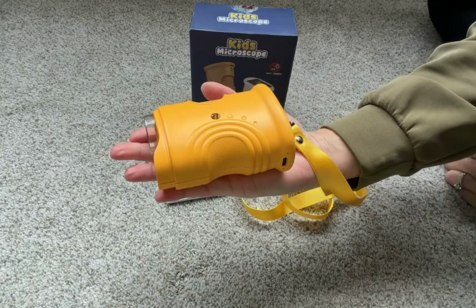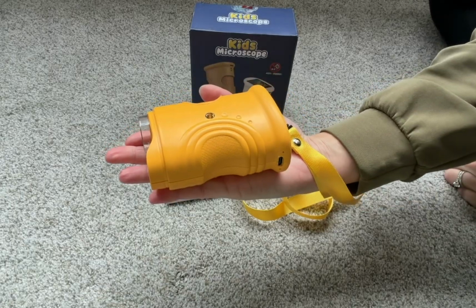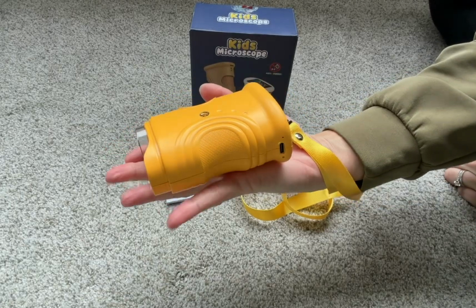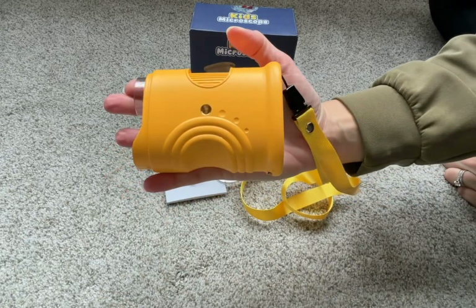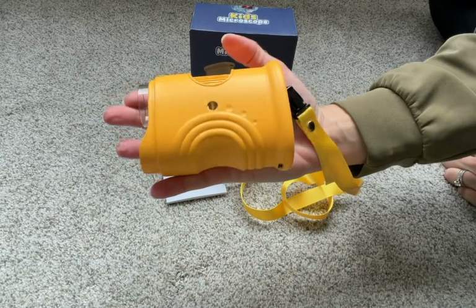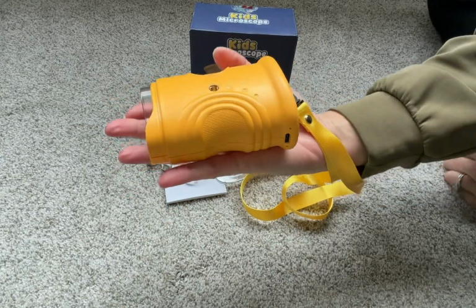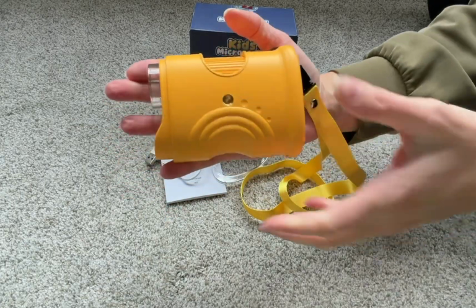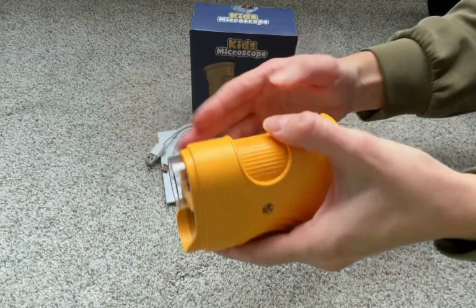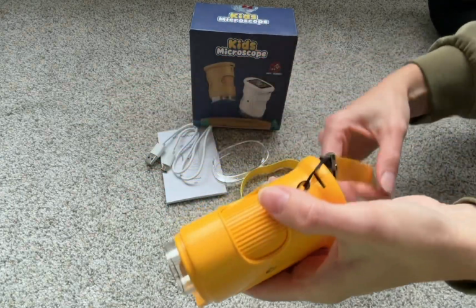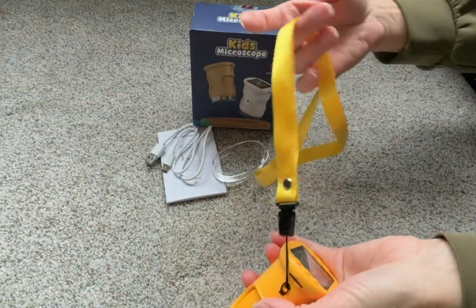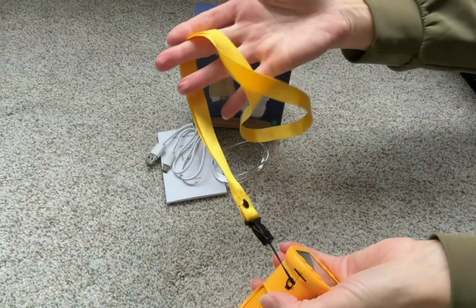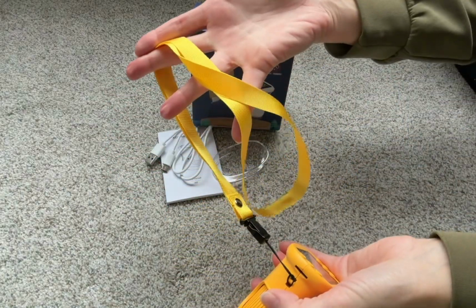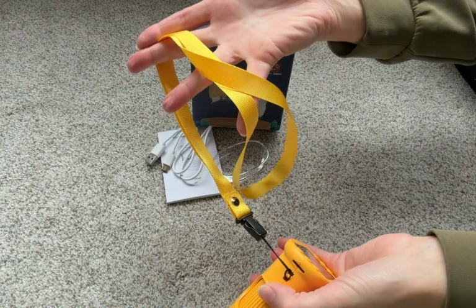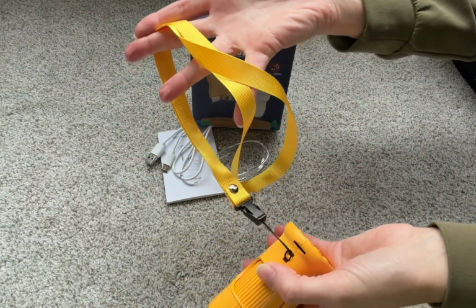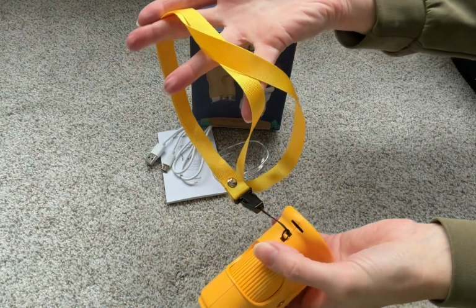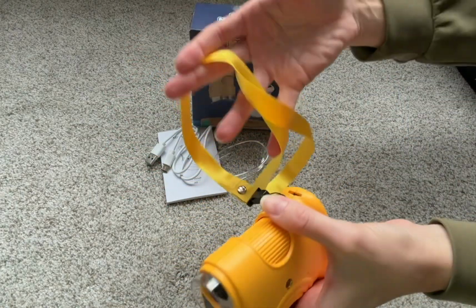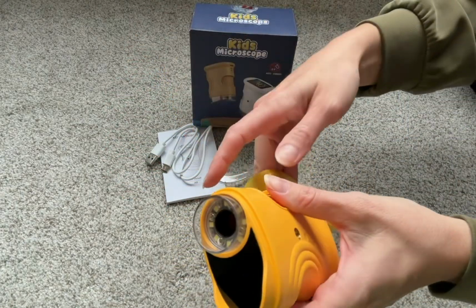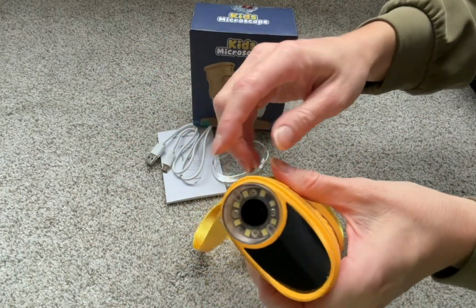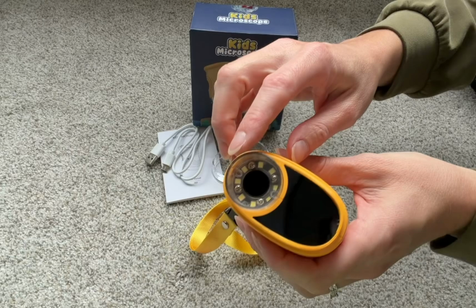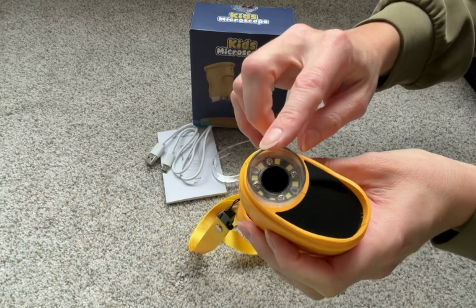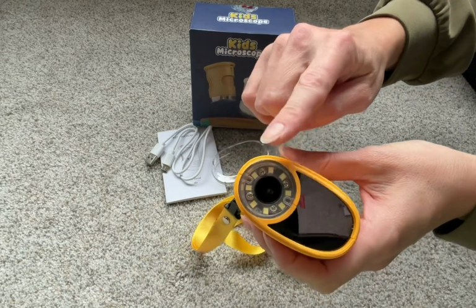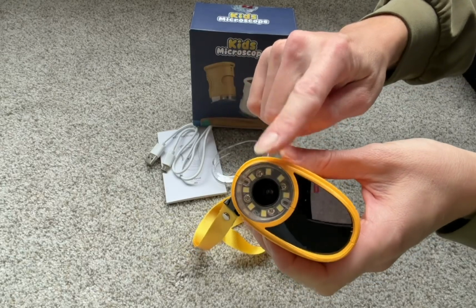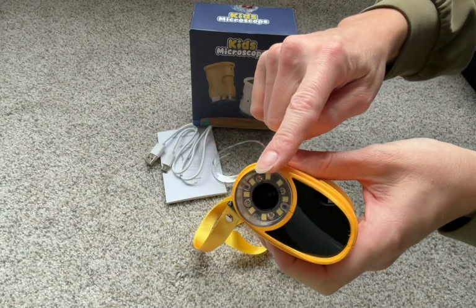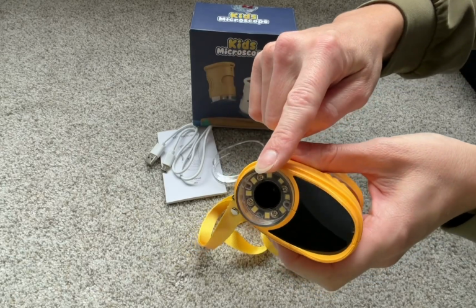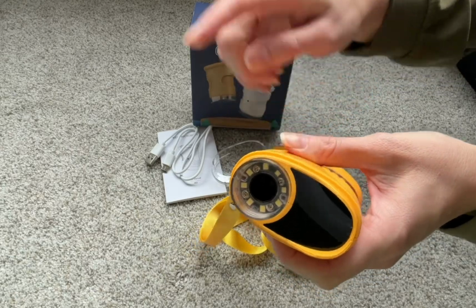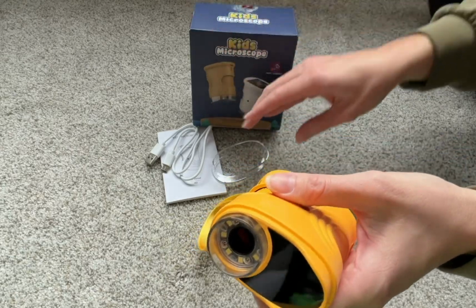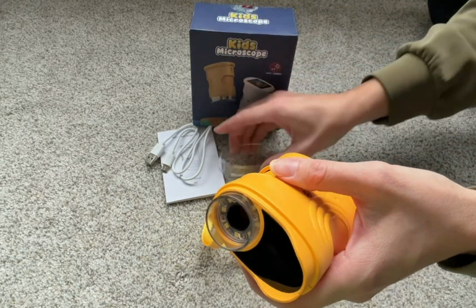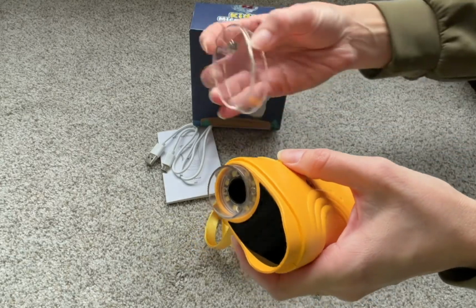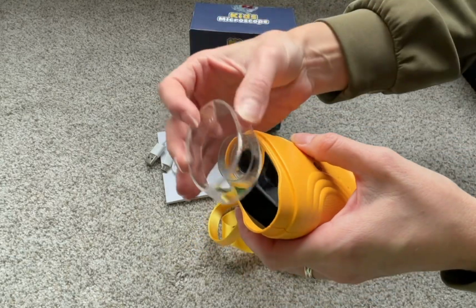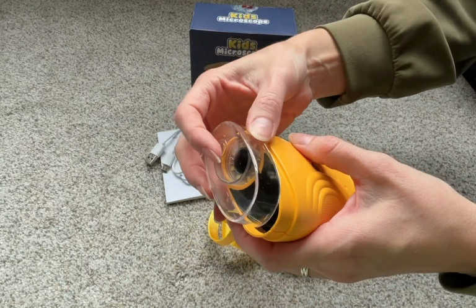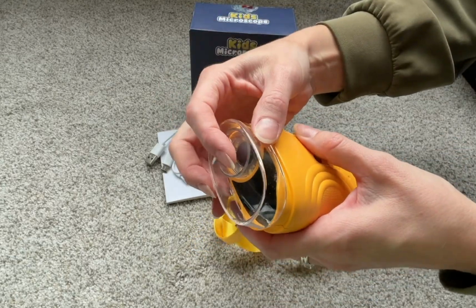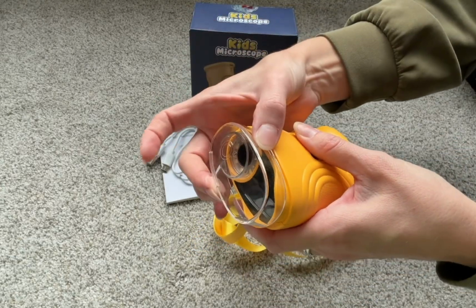It's about the size of my hand, very portable. It also comes with this nice carrying strap. This is the microscope itself — when not in use, you can cover it with this nice cap.